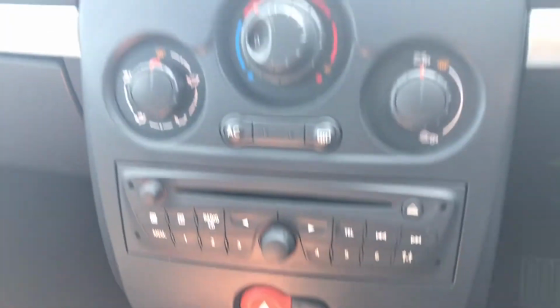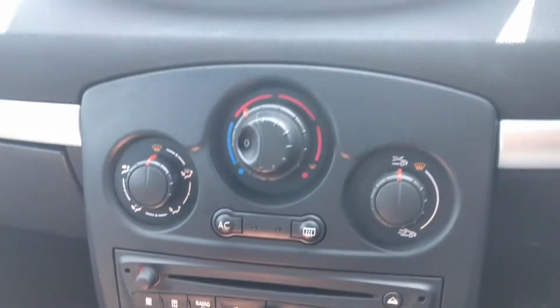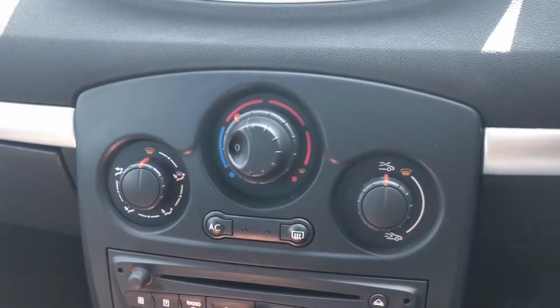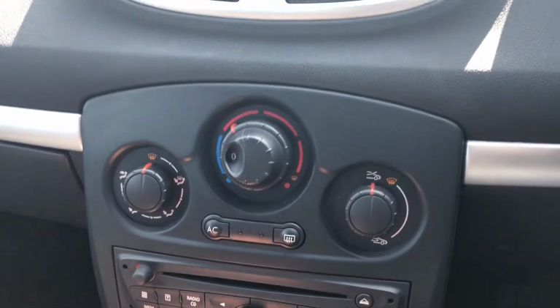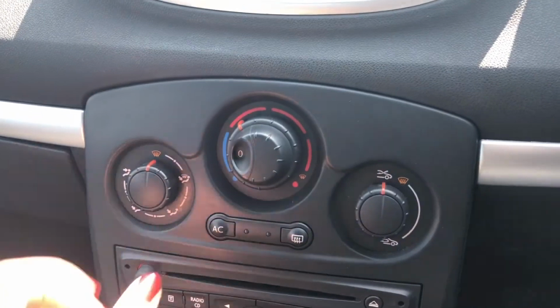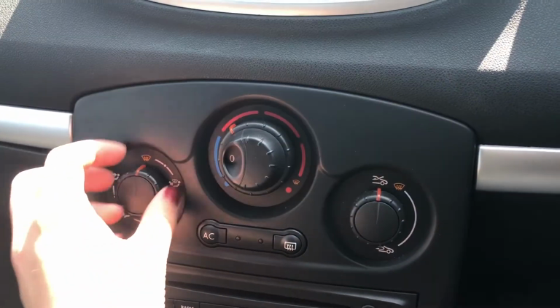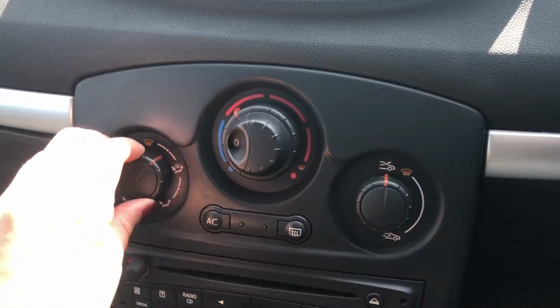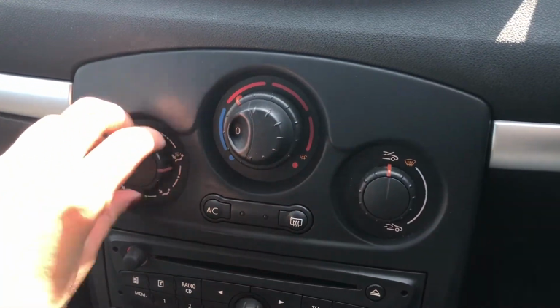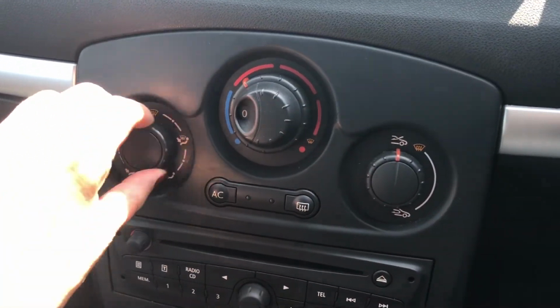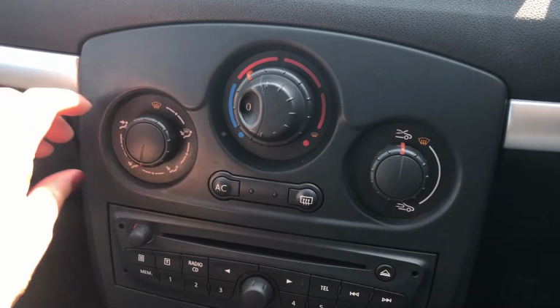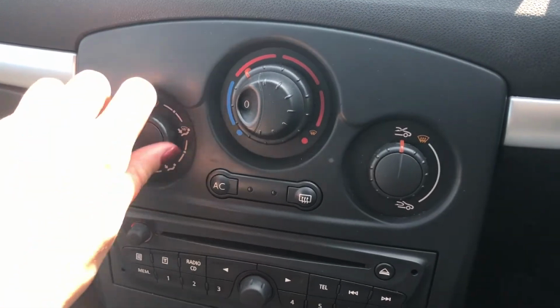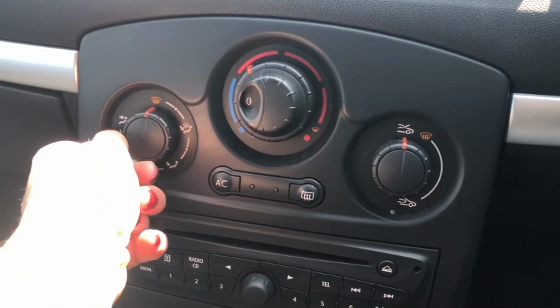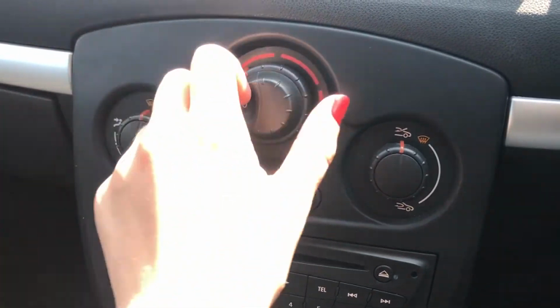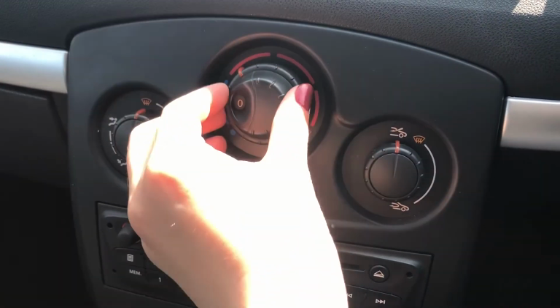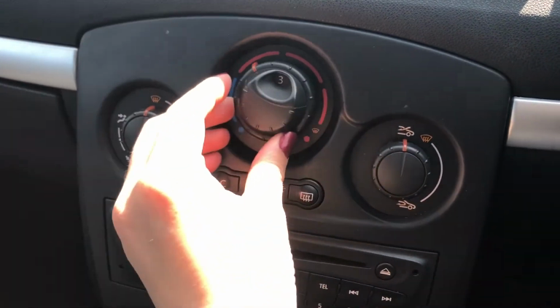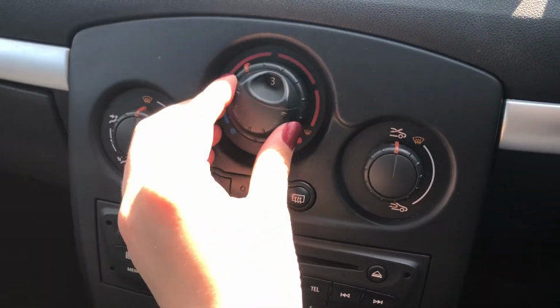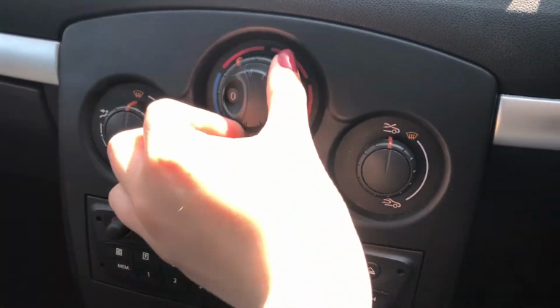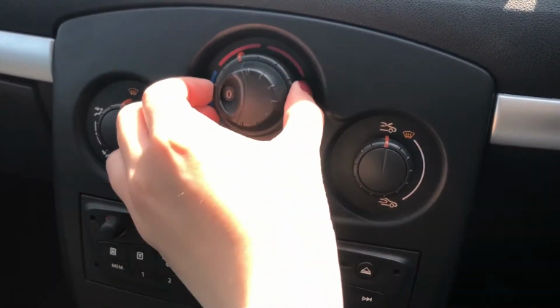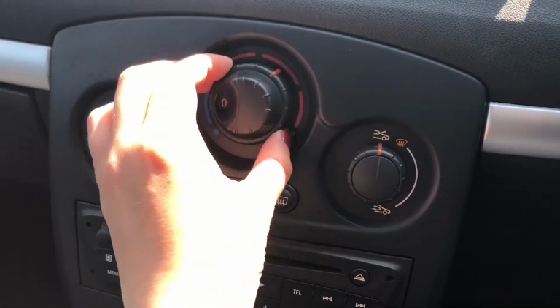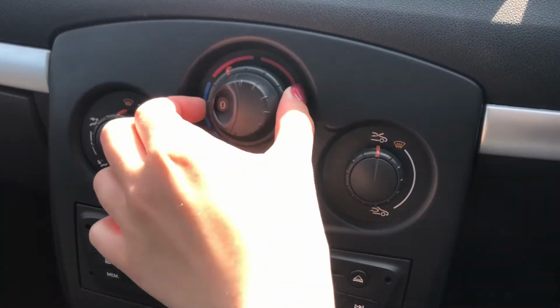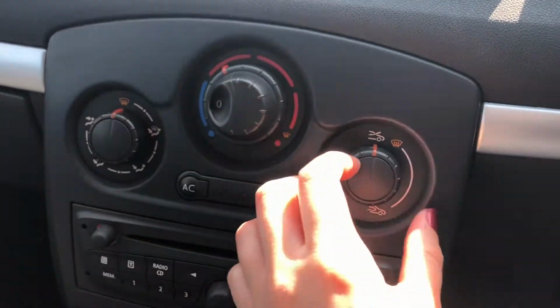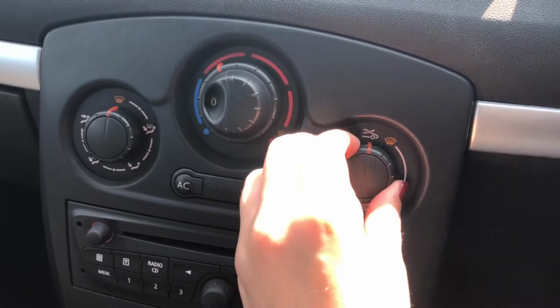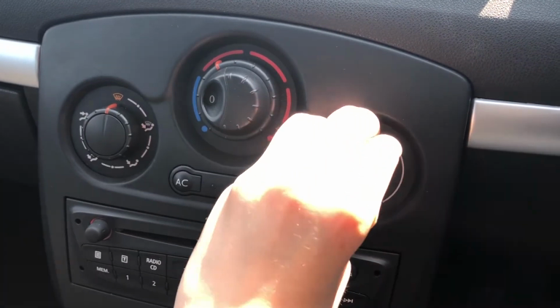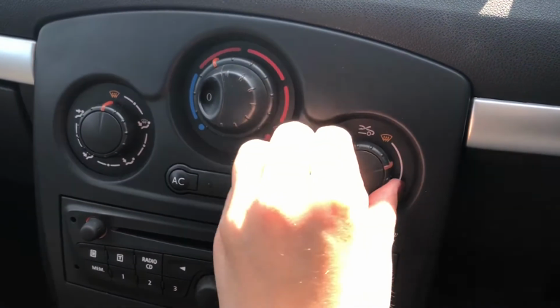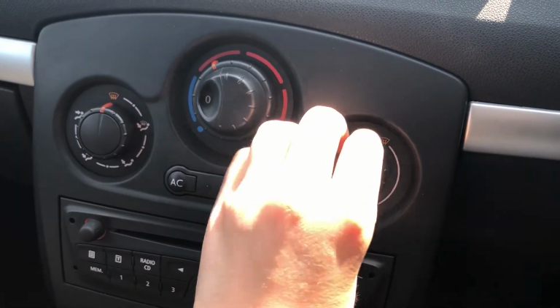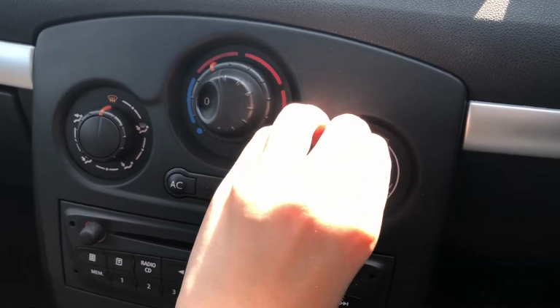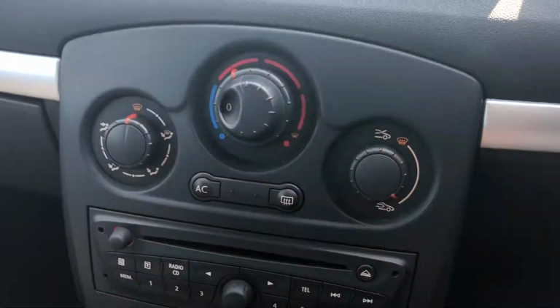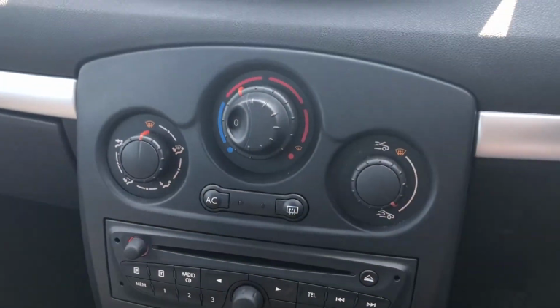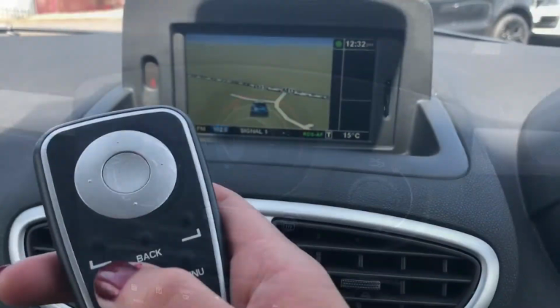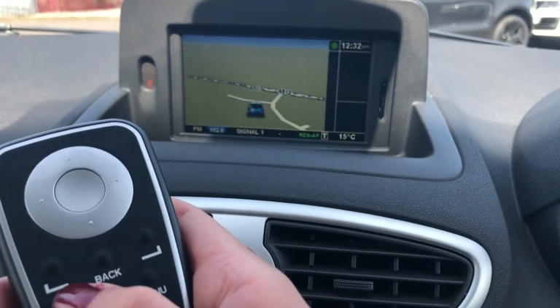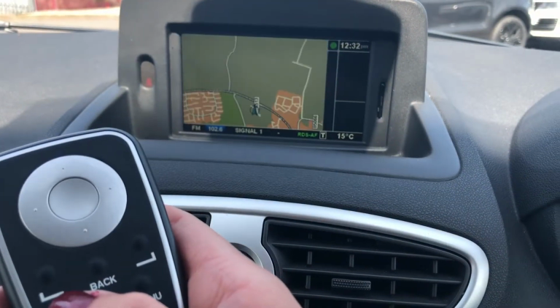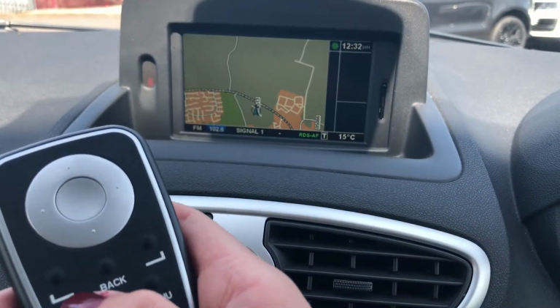Just above that is your climate control and I'm going to show you how easy it really is to turn all of the dials and suit it to your specific needs. It's super convenient as it is on the centre console so not only the driver but the passengers as well can adjust the heating.